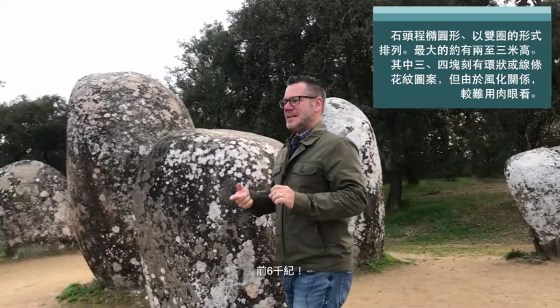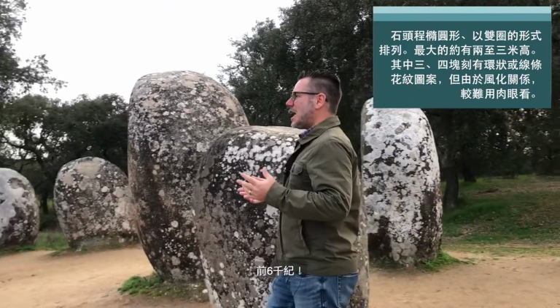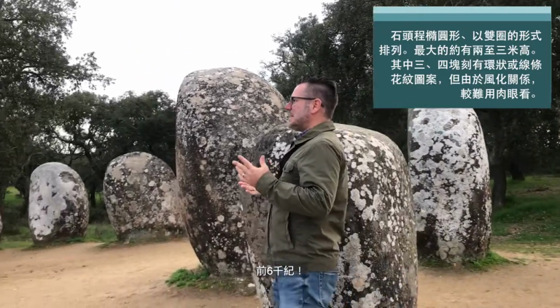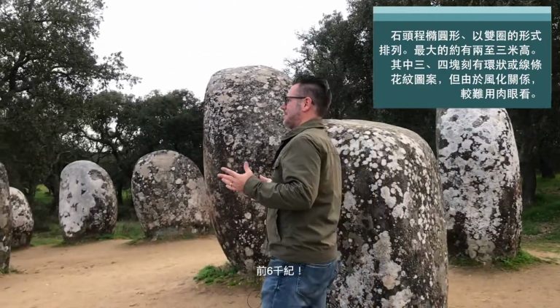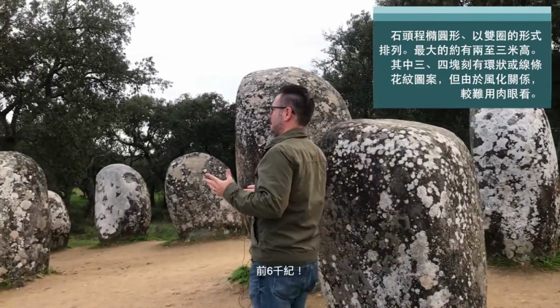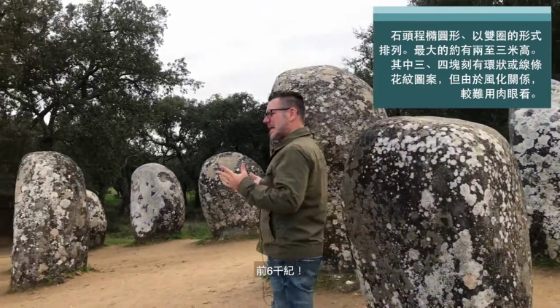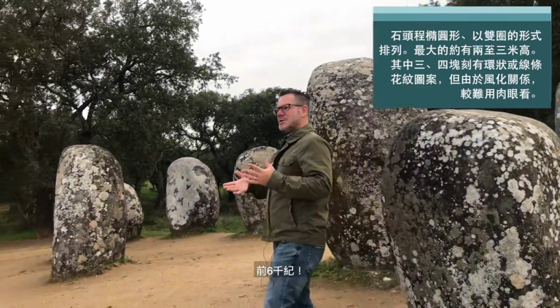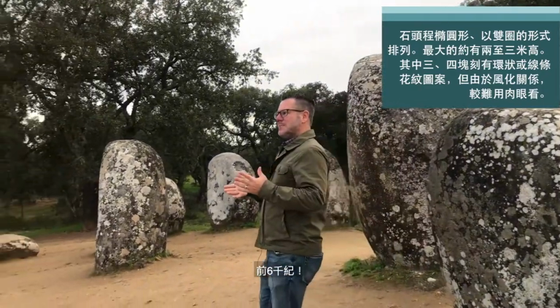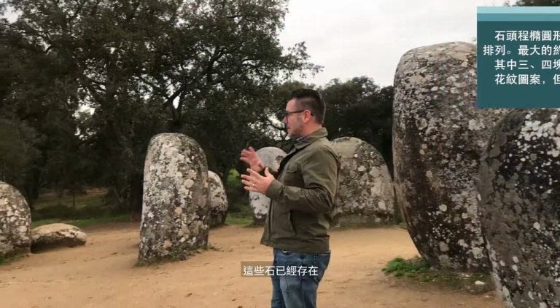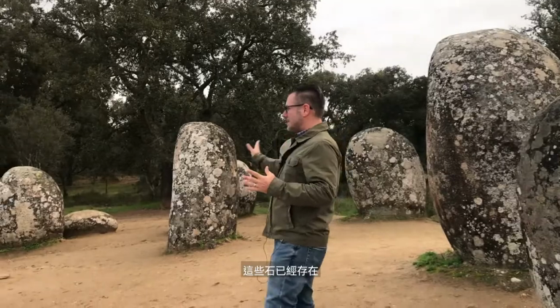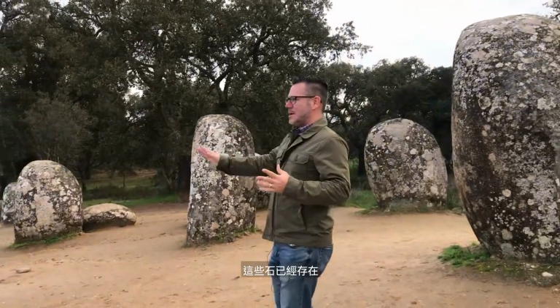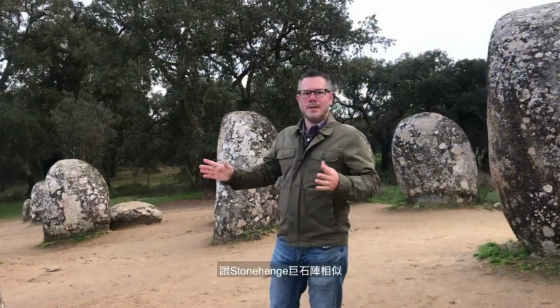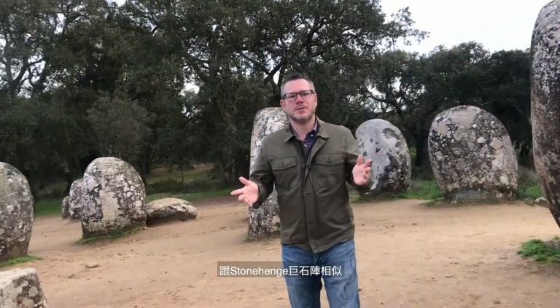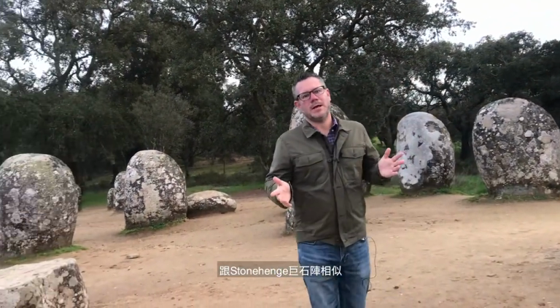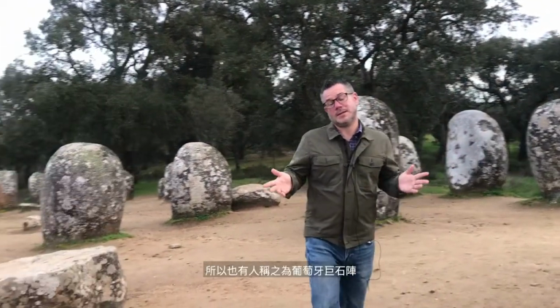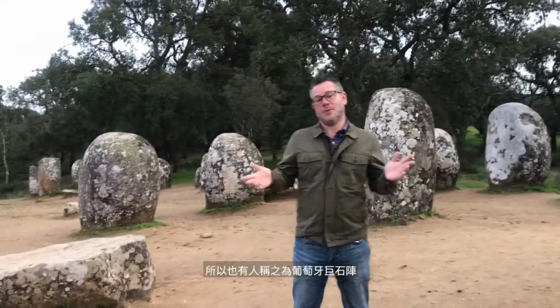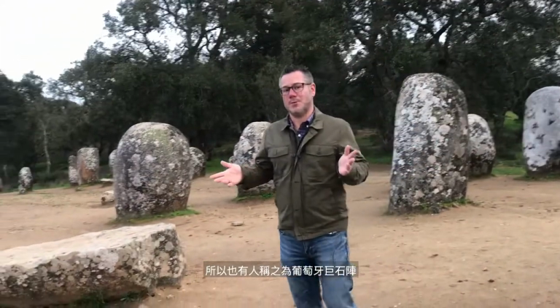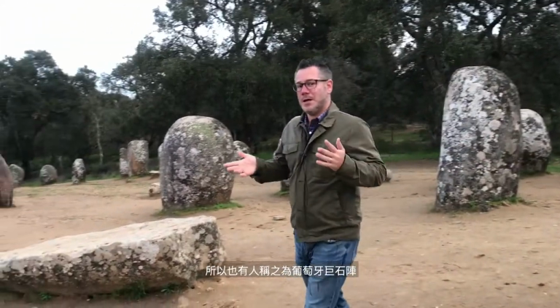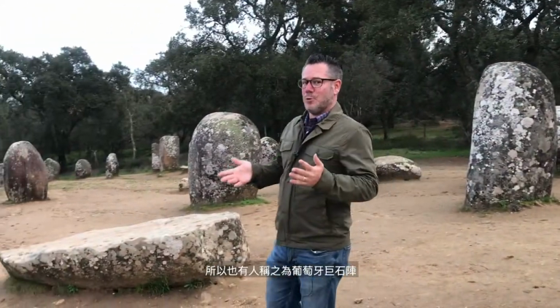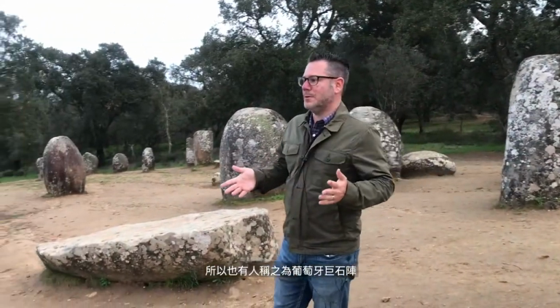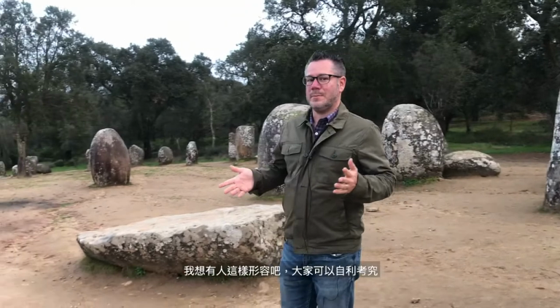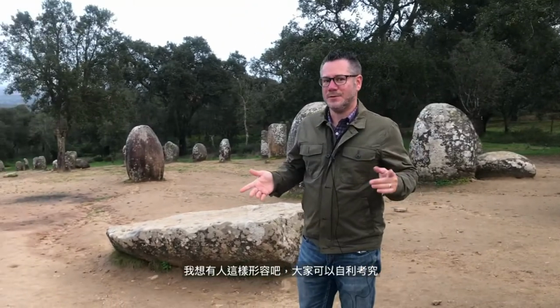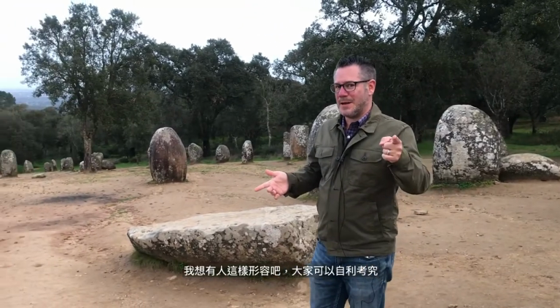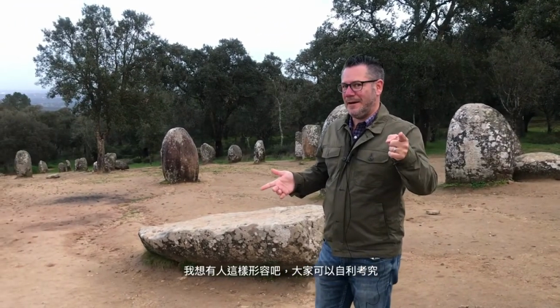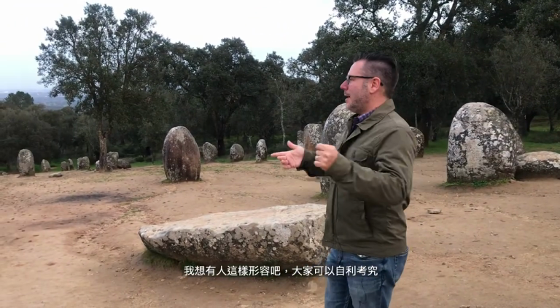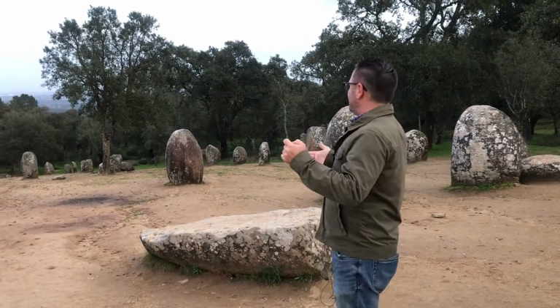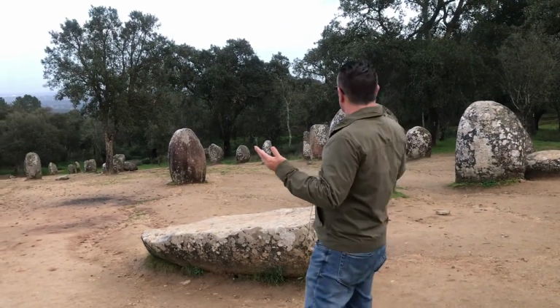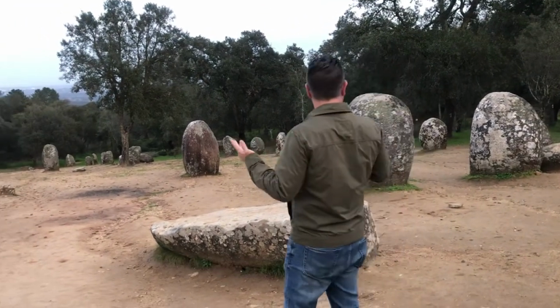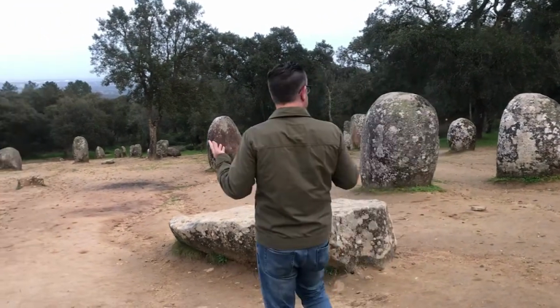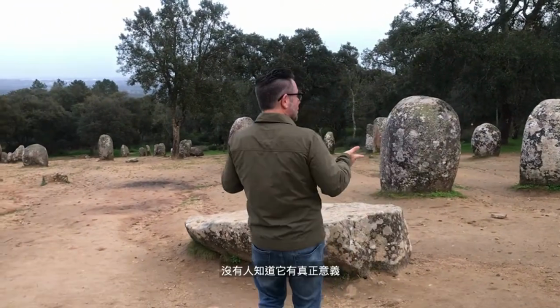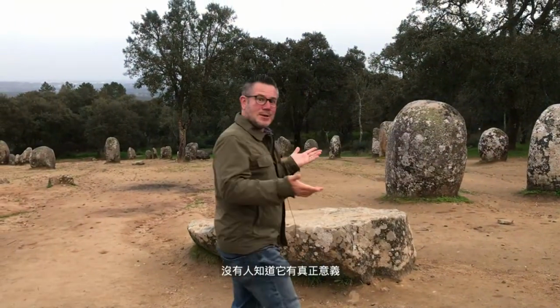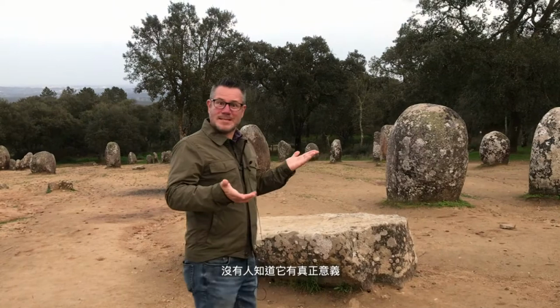That's 6,000 years these things have been here. And similar to Stonehenge — in fact they call this the Stonehenge of Portugal, you can check me on that — nobody really knows what this is.